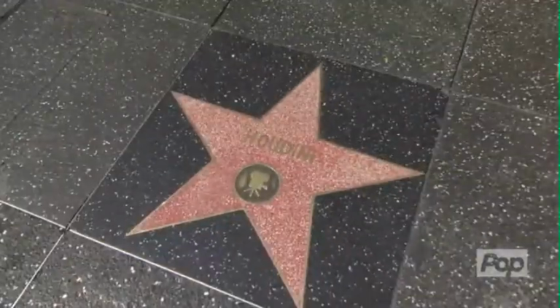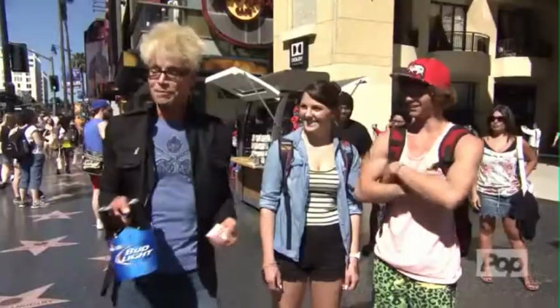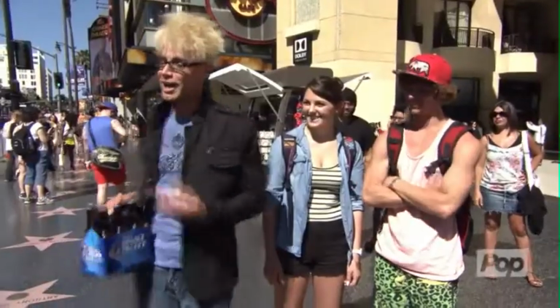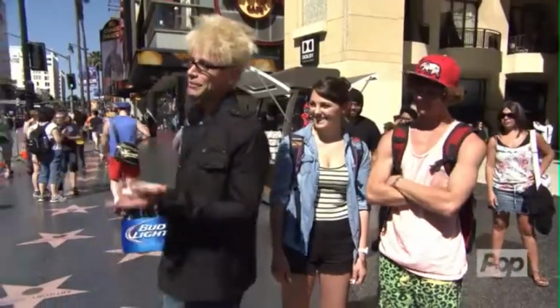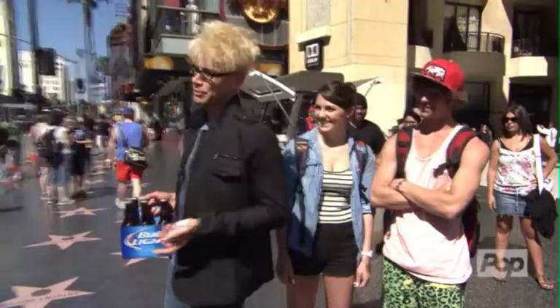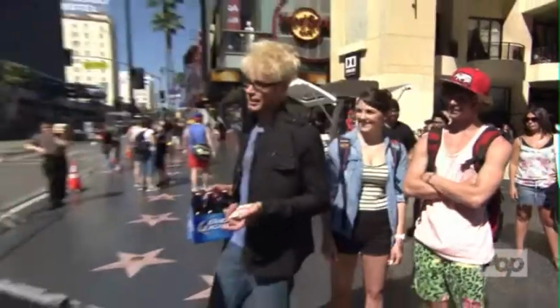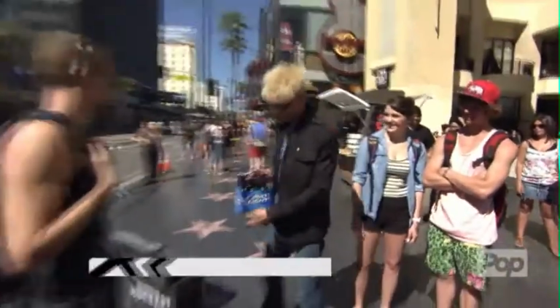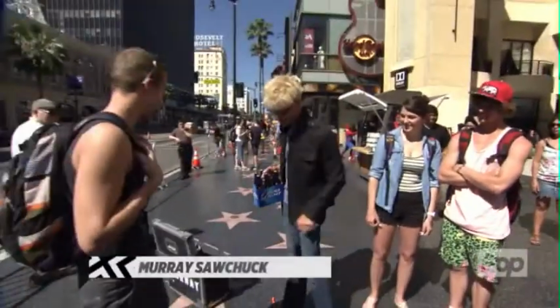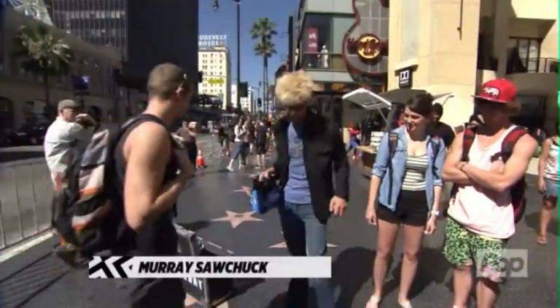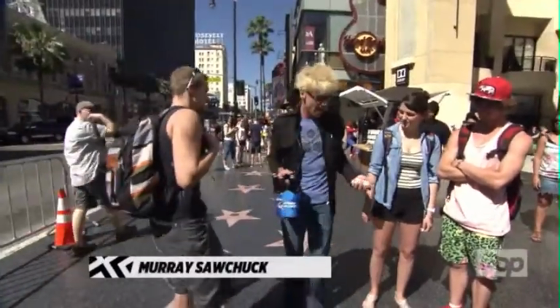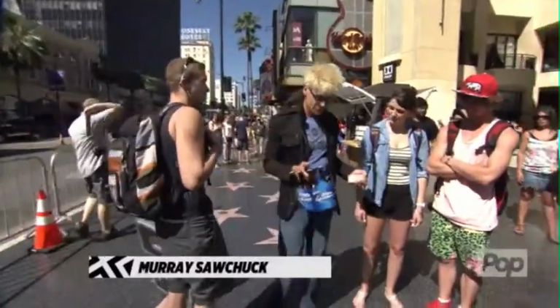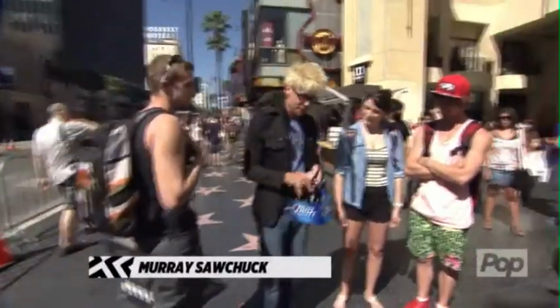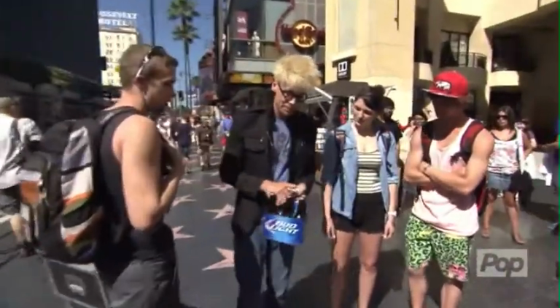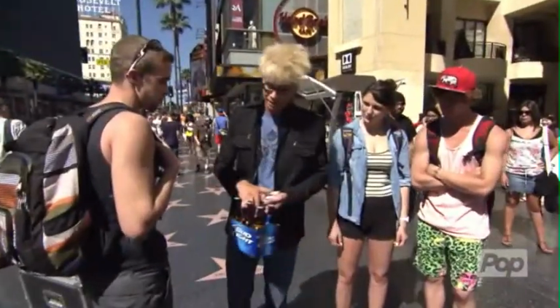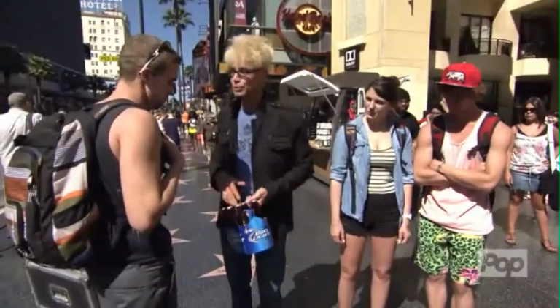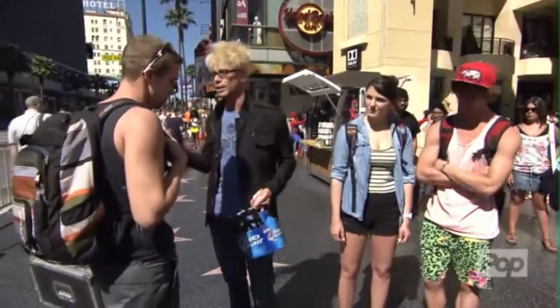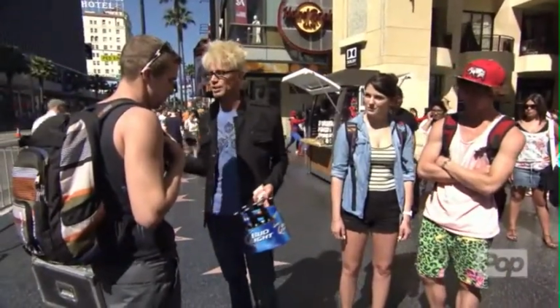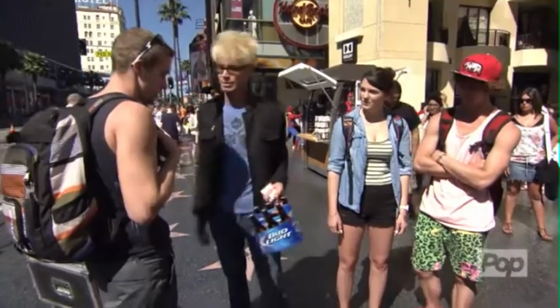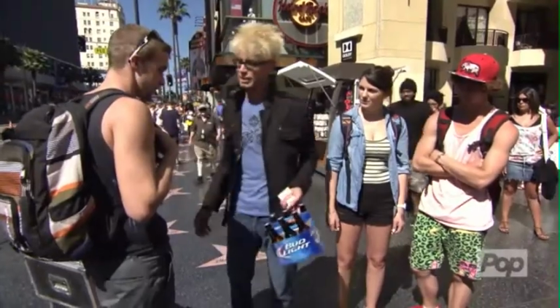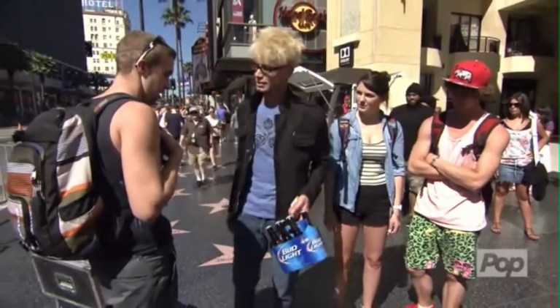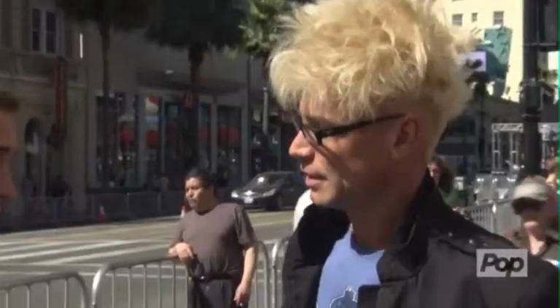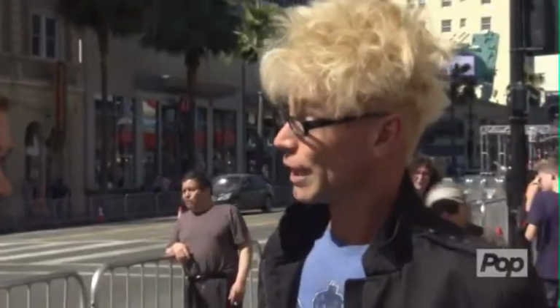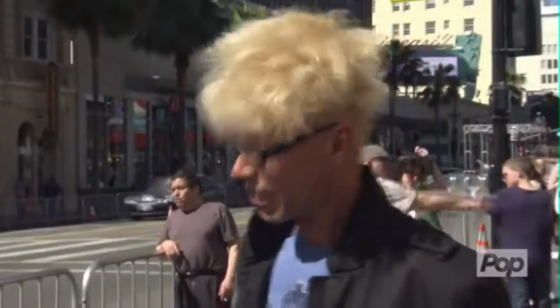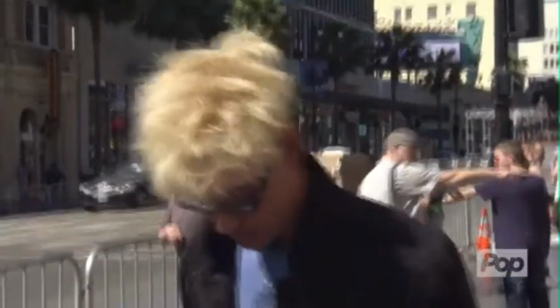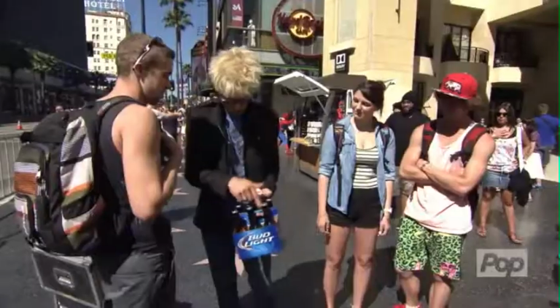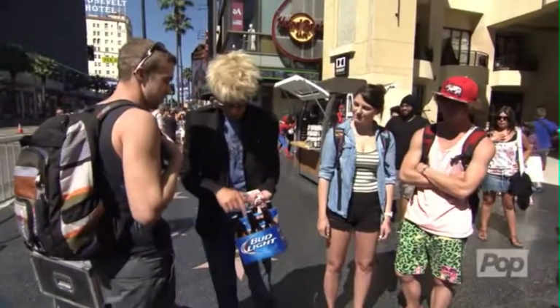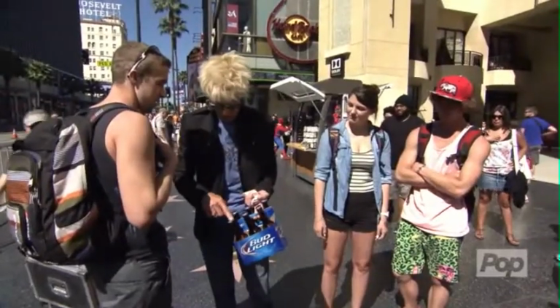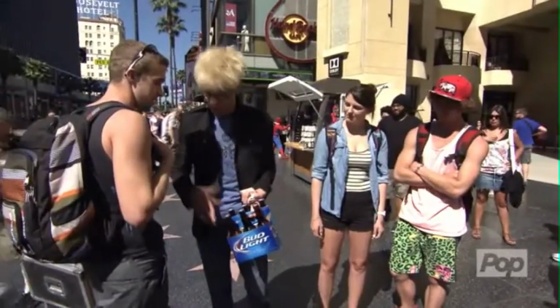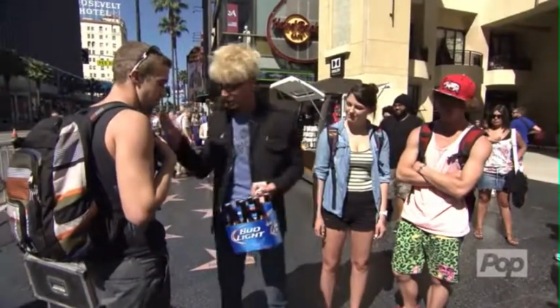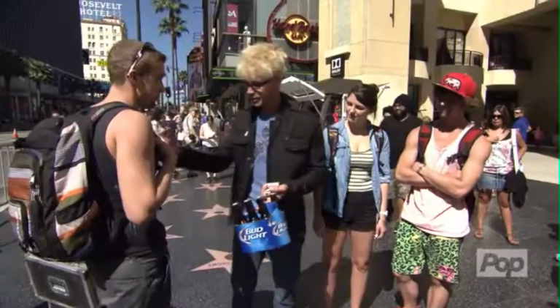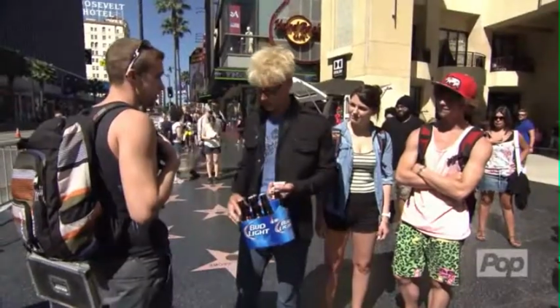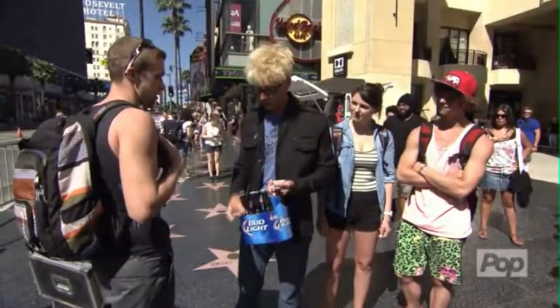You guys want to see something? I'm gonna have you help me for a second. Alright, stand right here. So here's what's gonna happen — I need to pick a number between one and six. You like five? Alright, one, two, three, four, five. Okay, hold up.